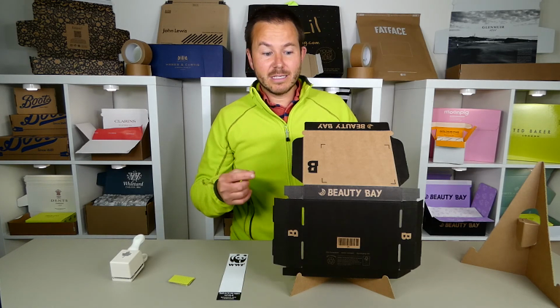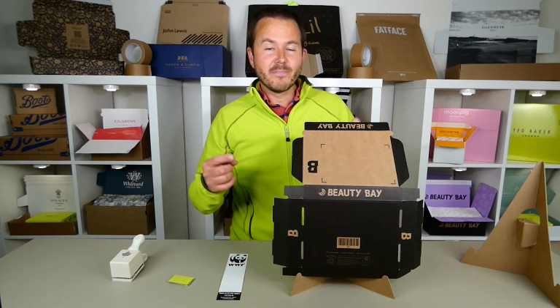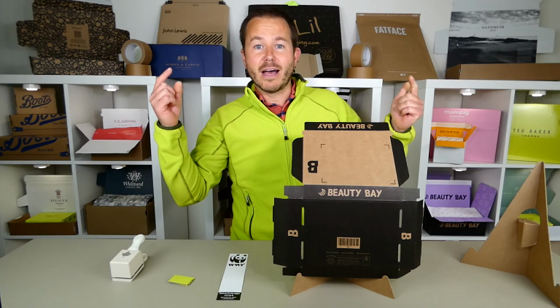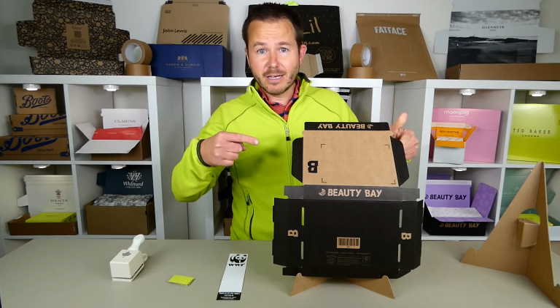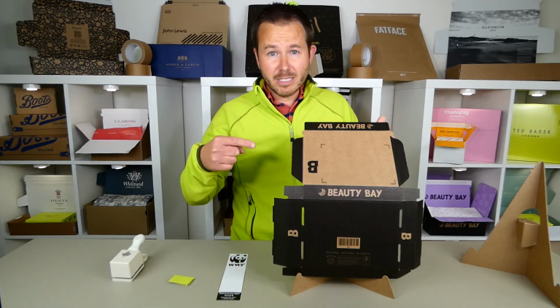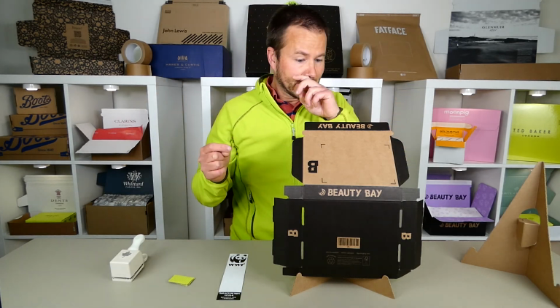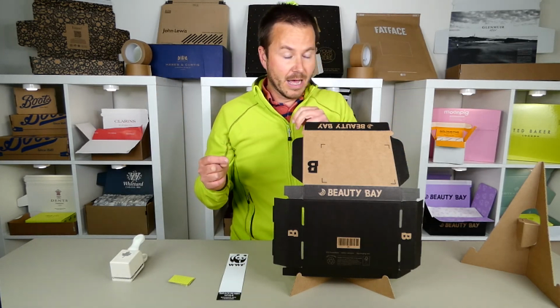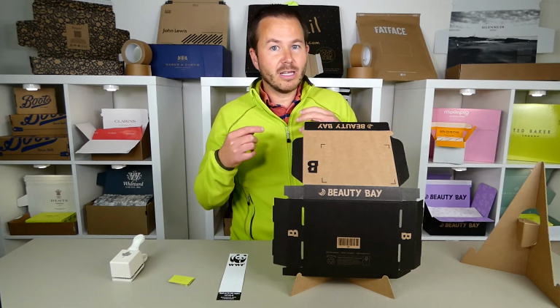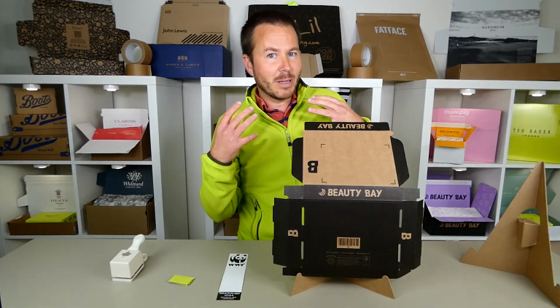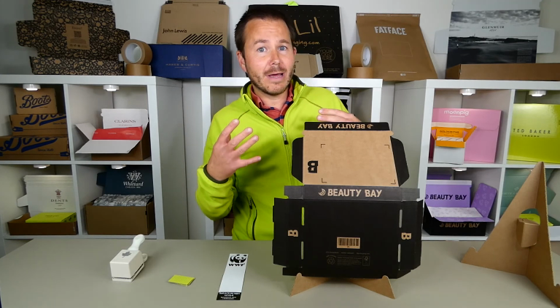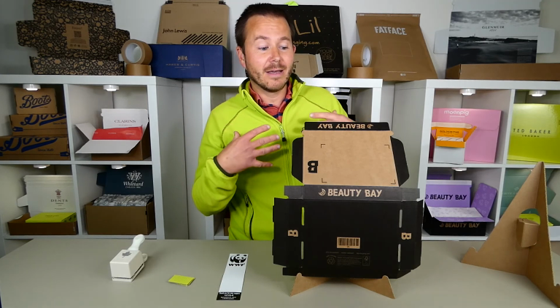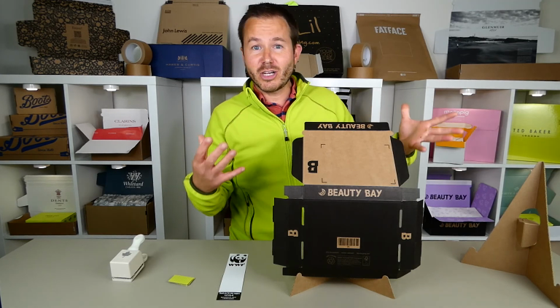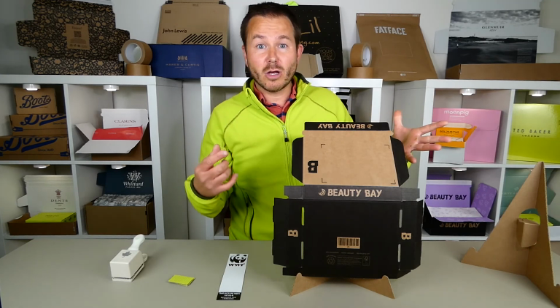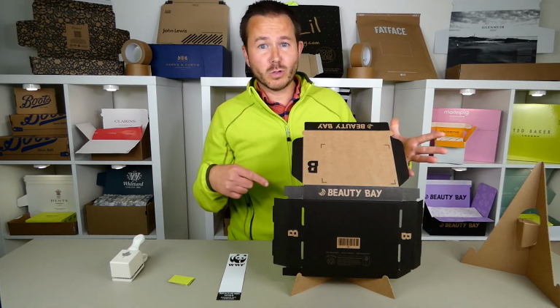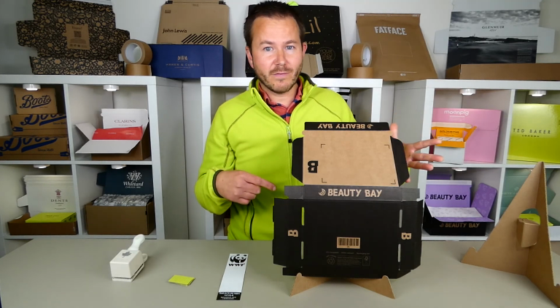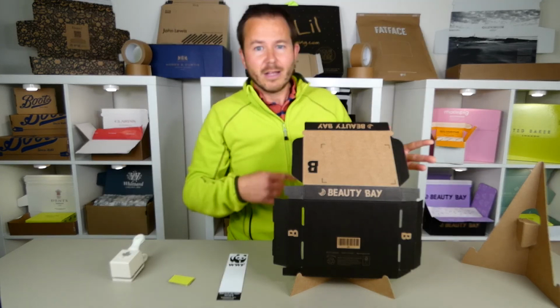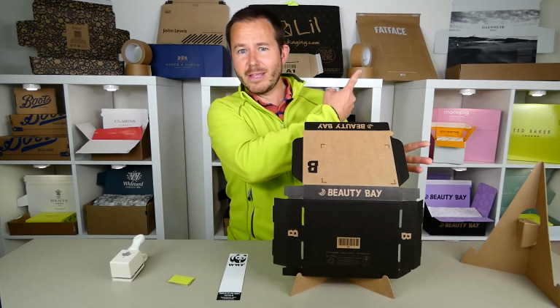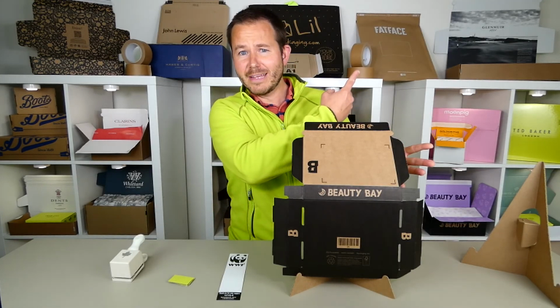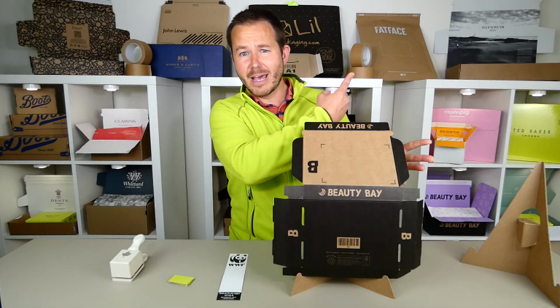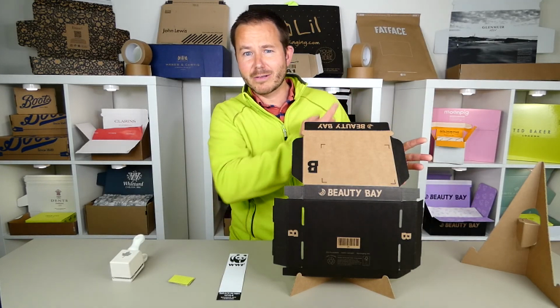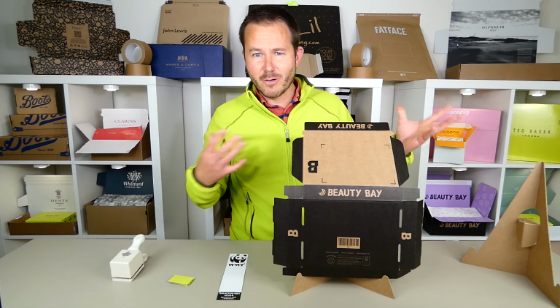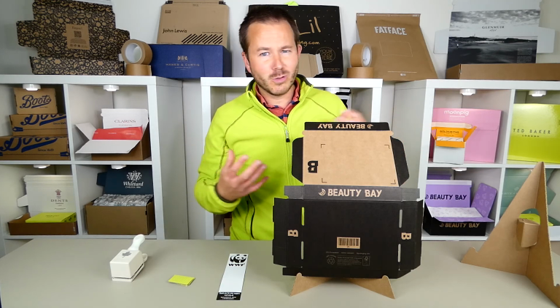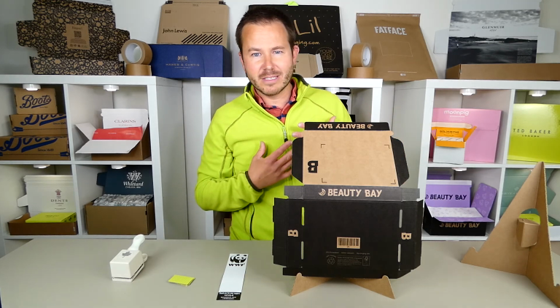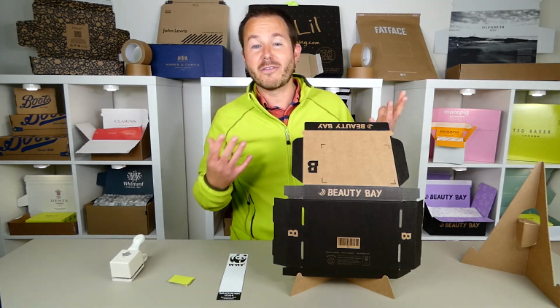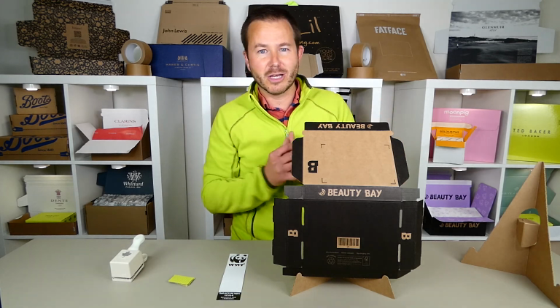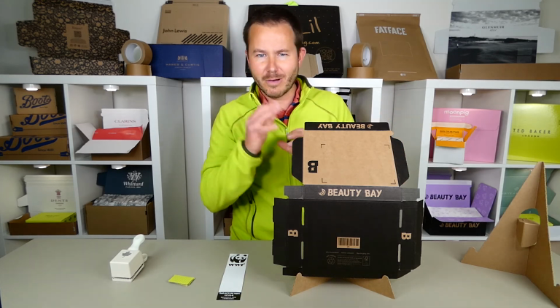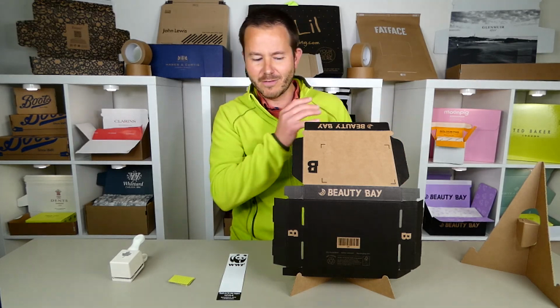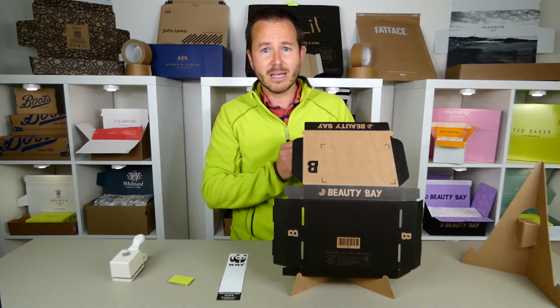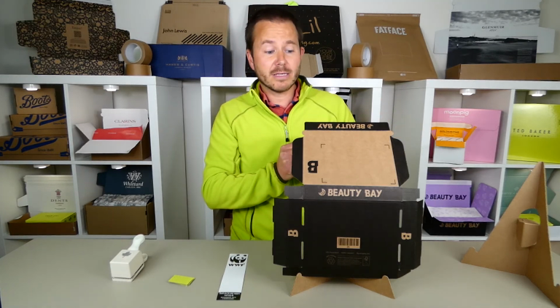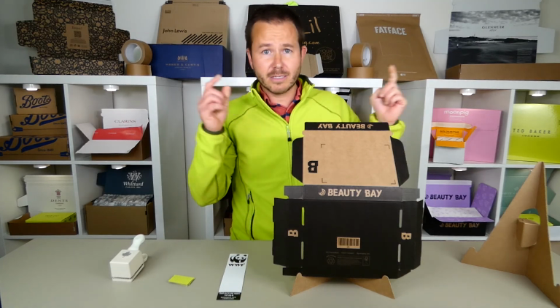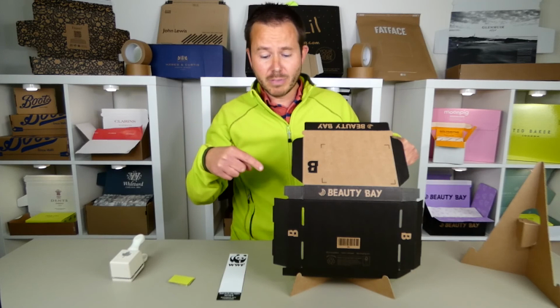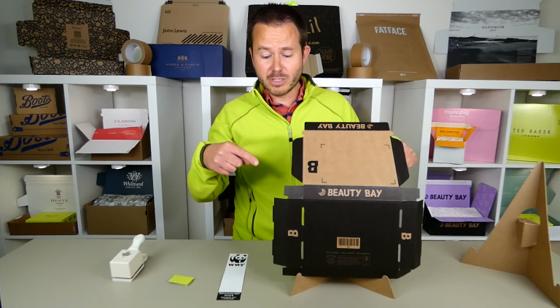This is a die cut pizza box. A lot of people know it as a die cut 0427. Check out the other videos I have about 0427s and other Fefco terms — that can get confusing. But here's a die cut pizza box style.